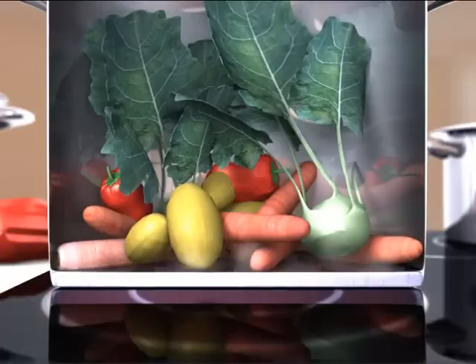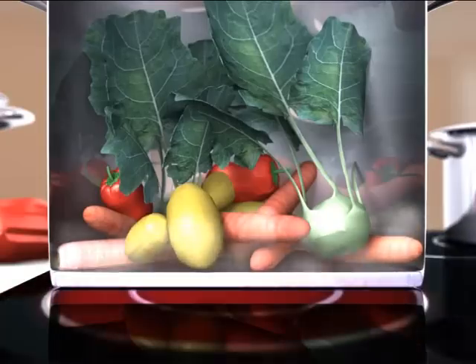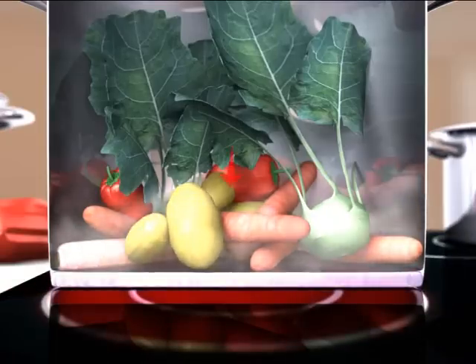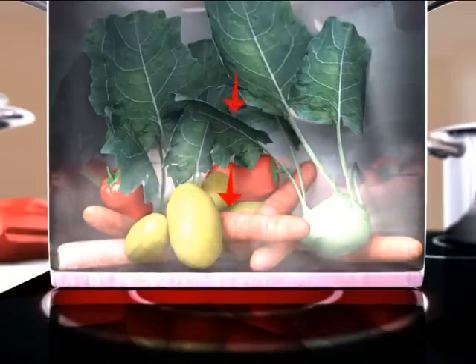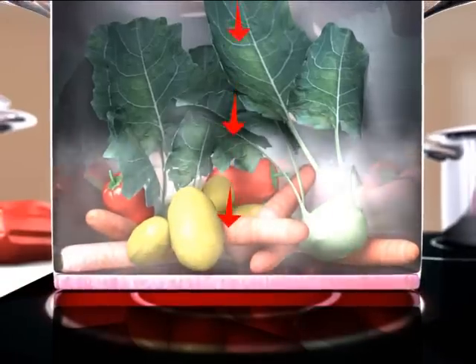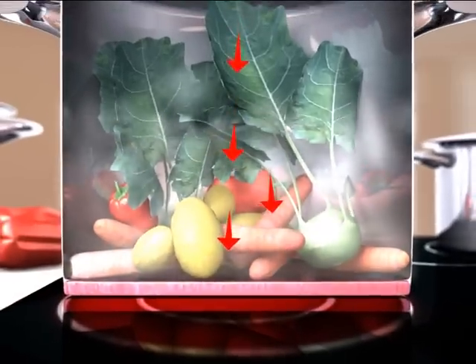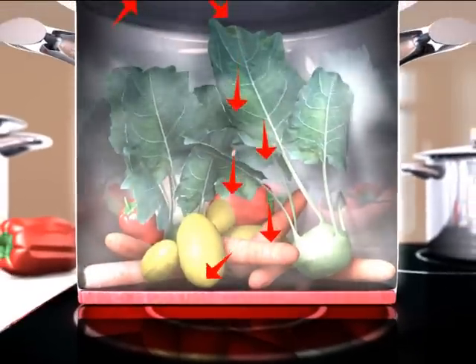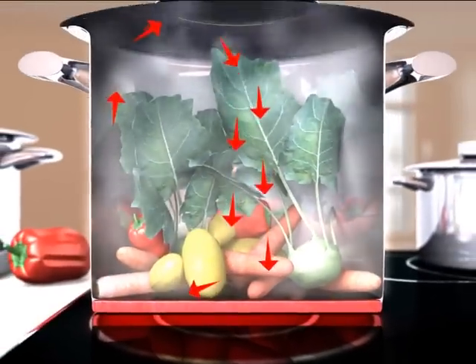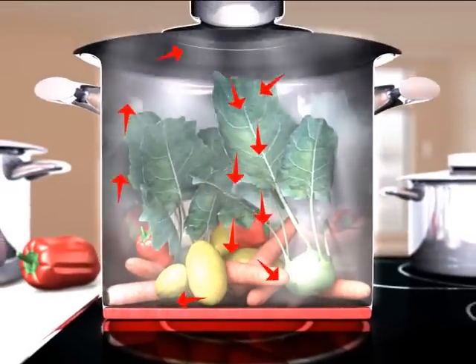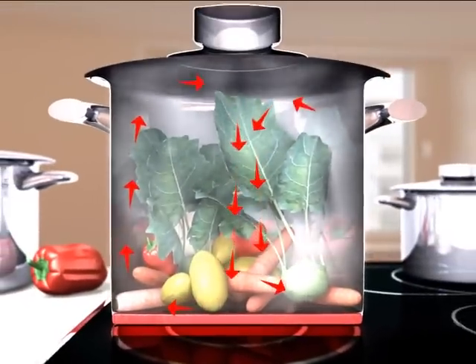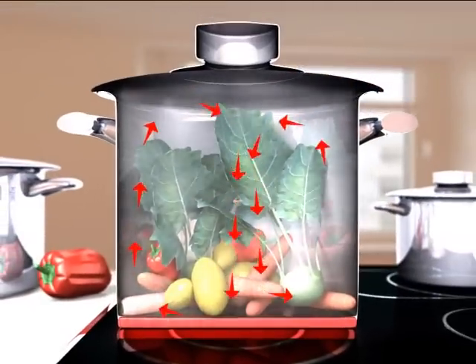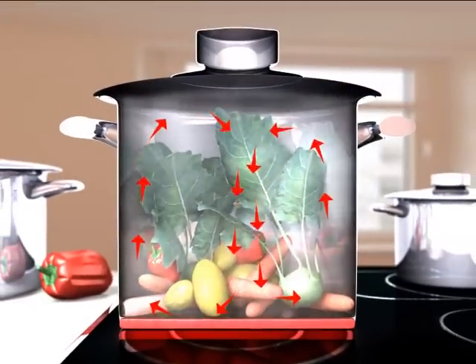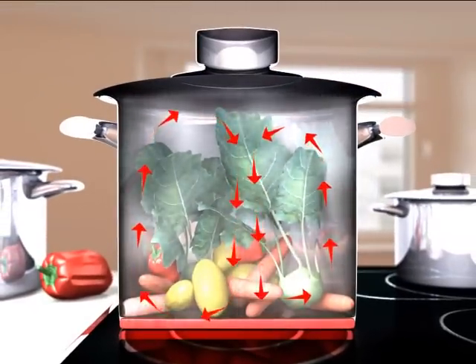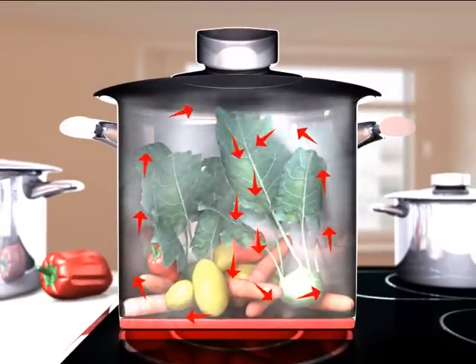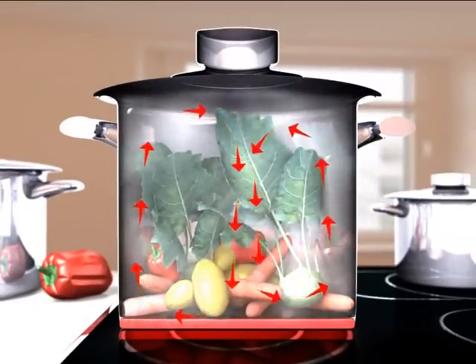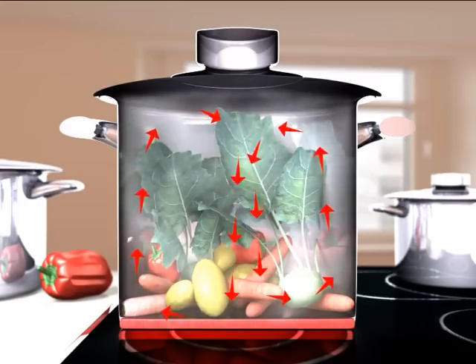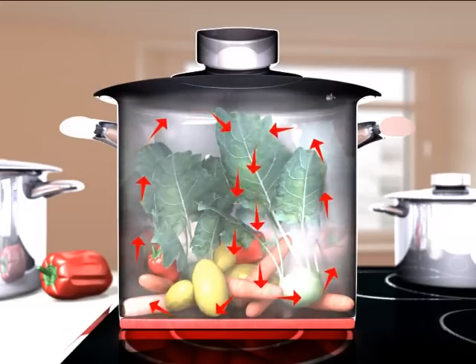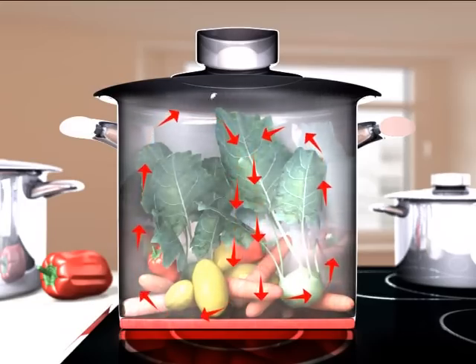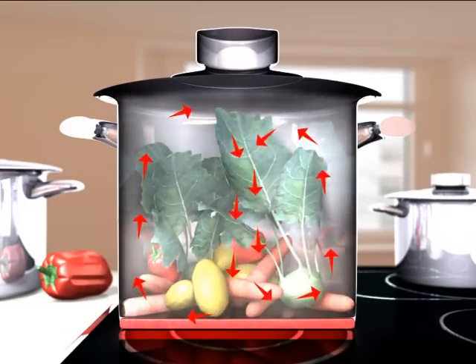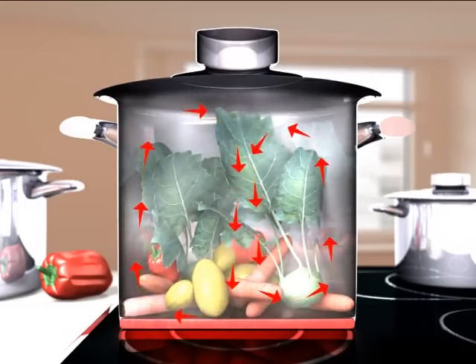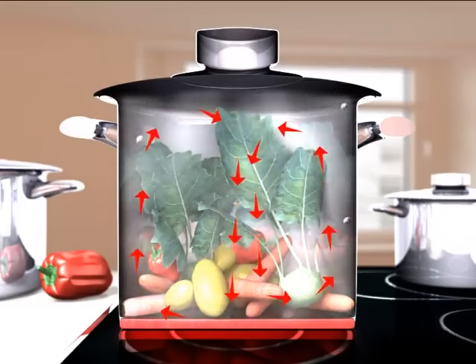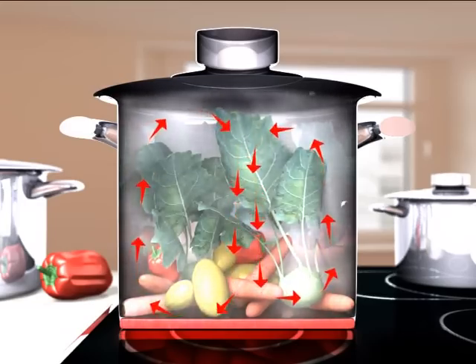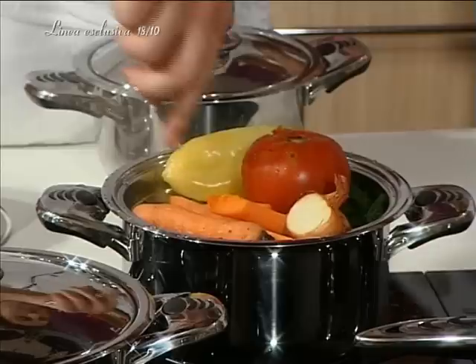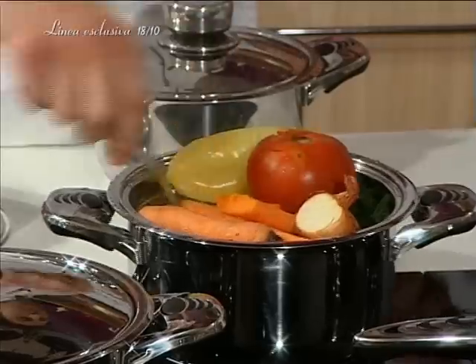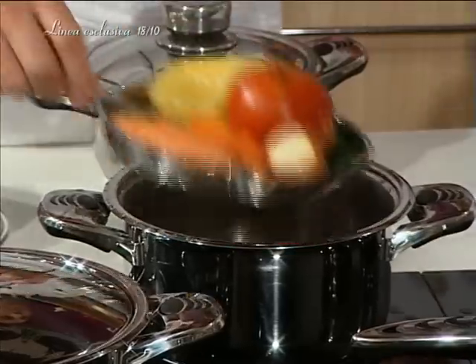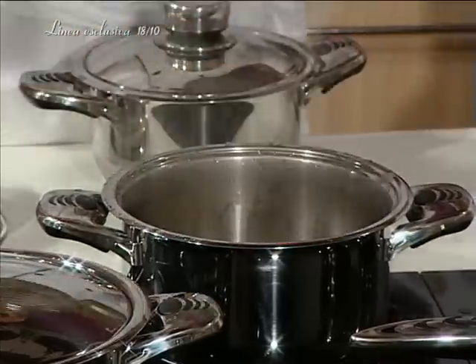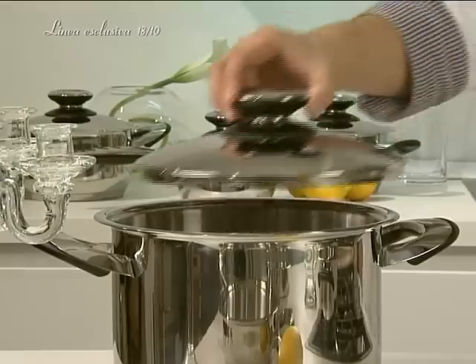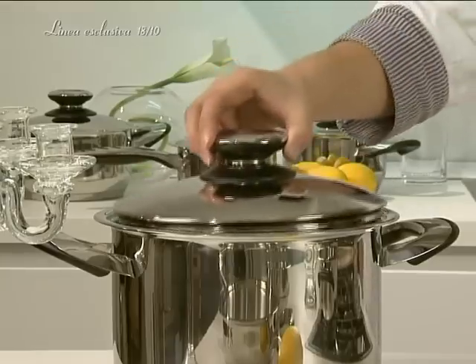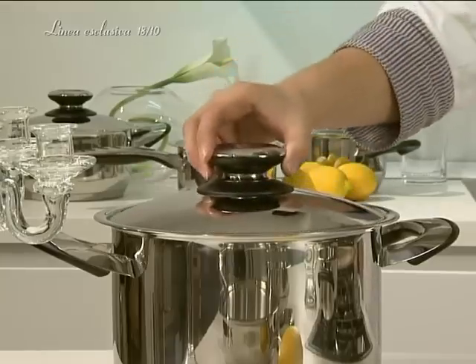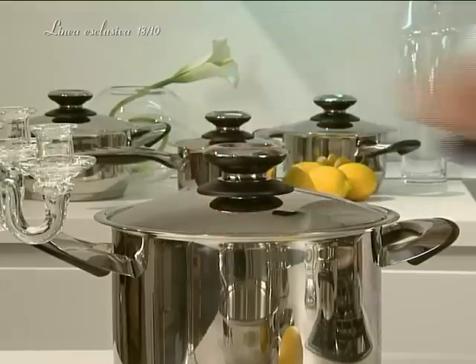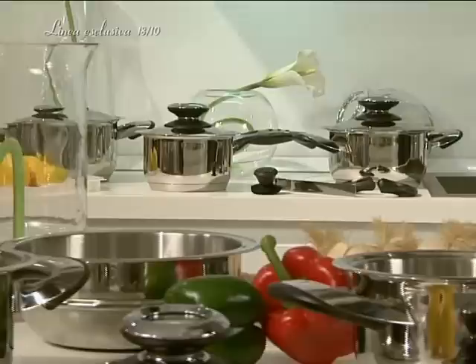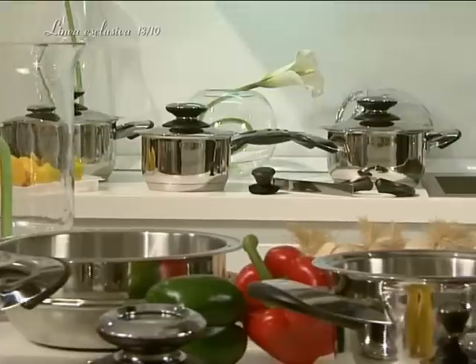During cooking, natural juices come out of vegetables. They rise to the top of the cover with steam and then return to the vegetables. This is why the ingredients never dry out.